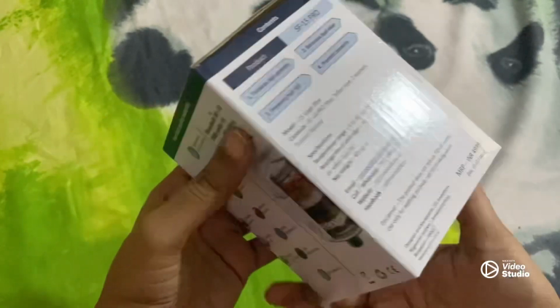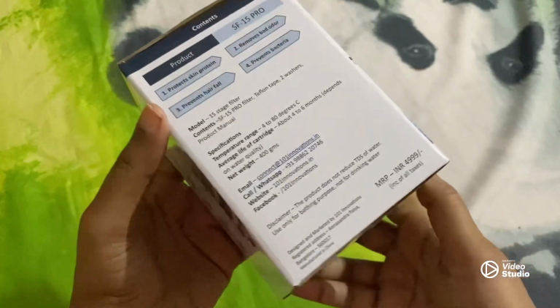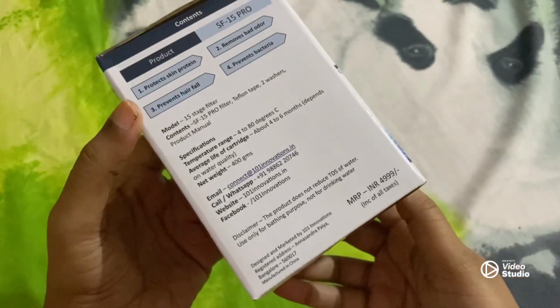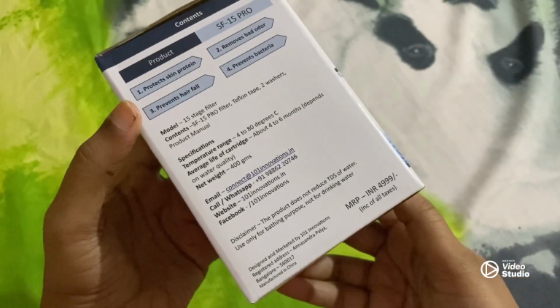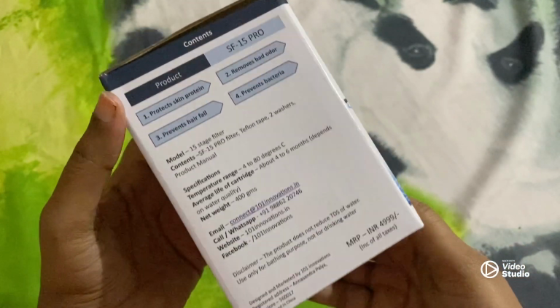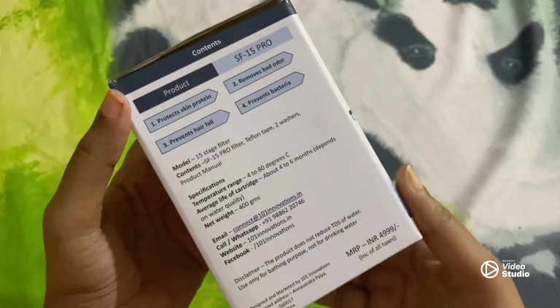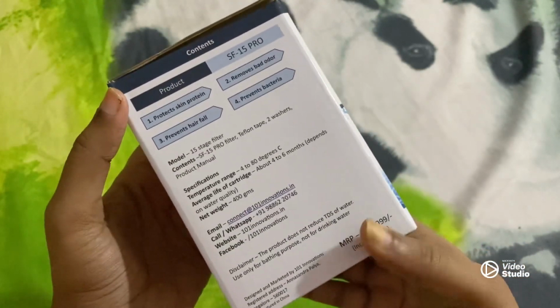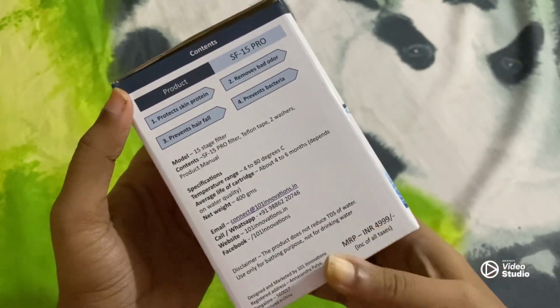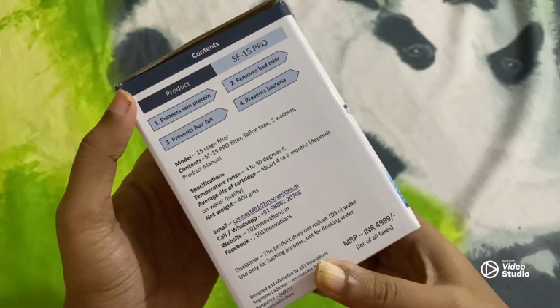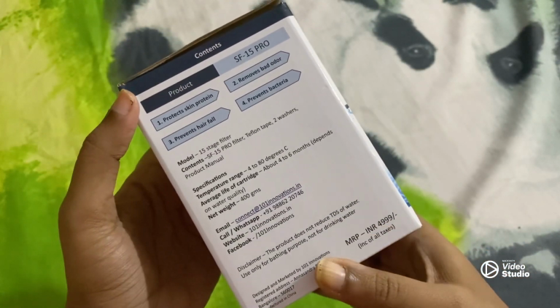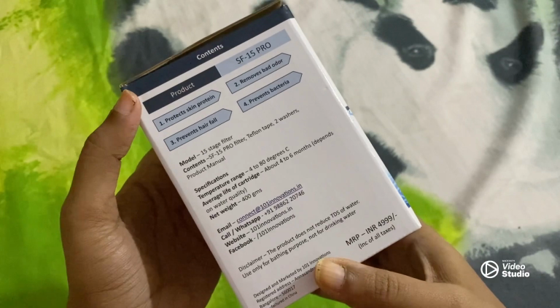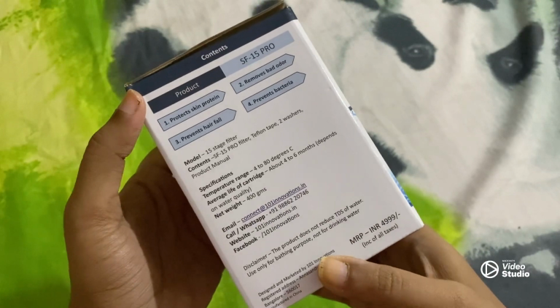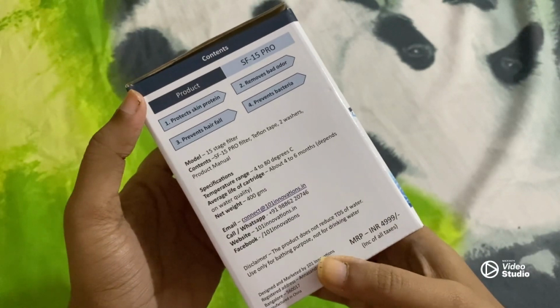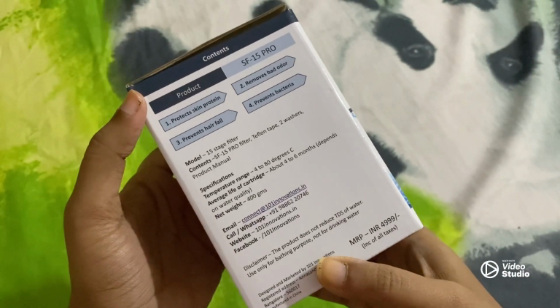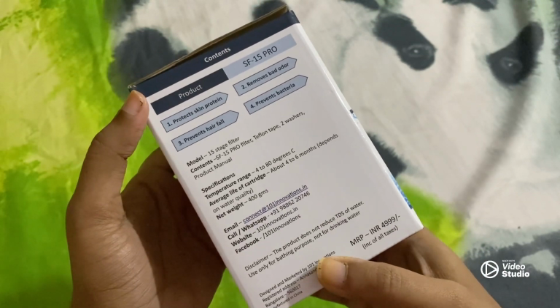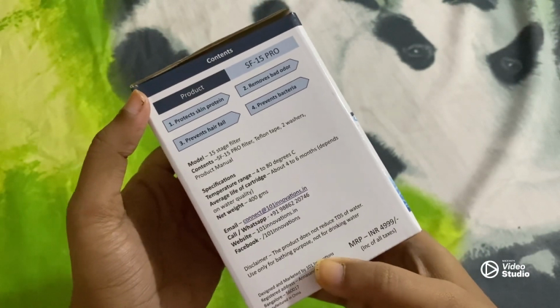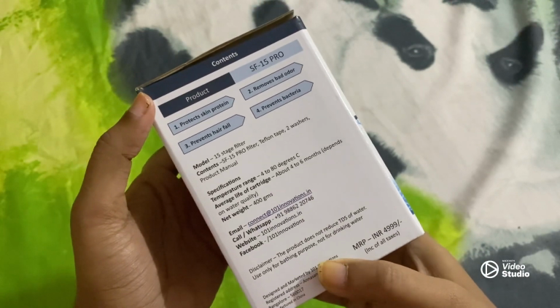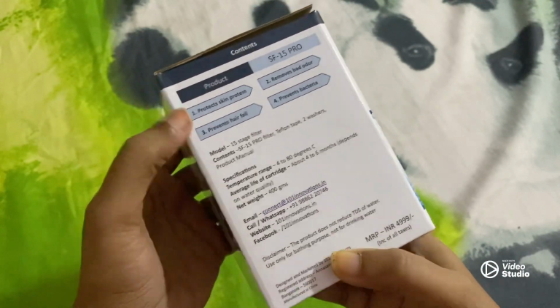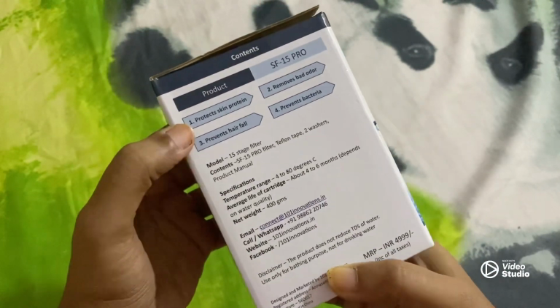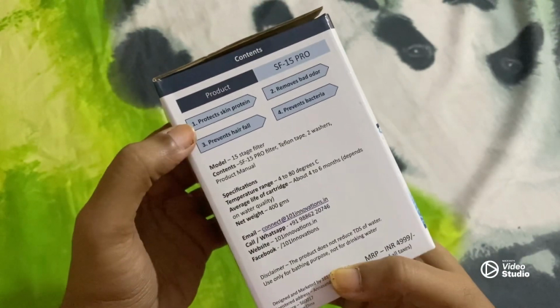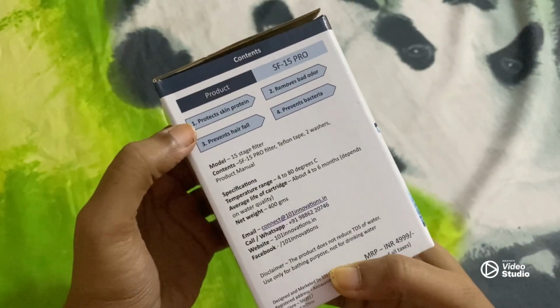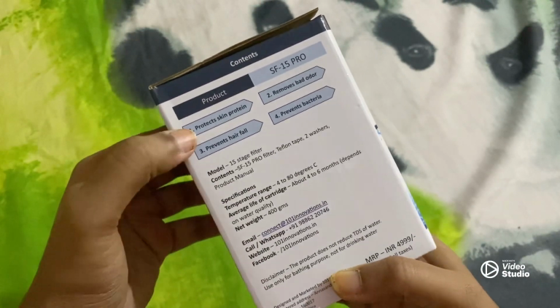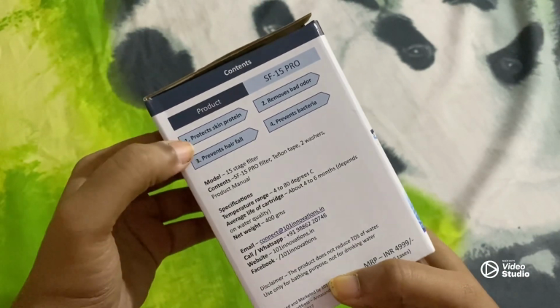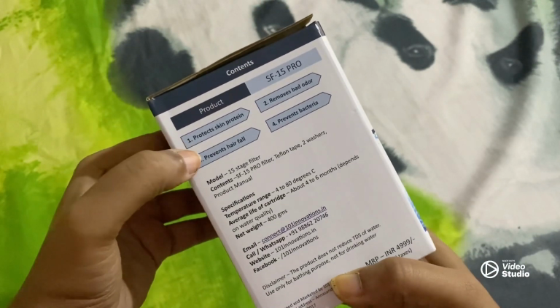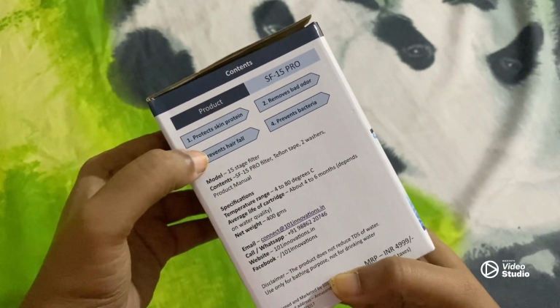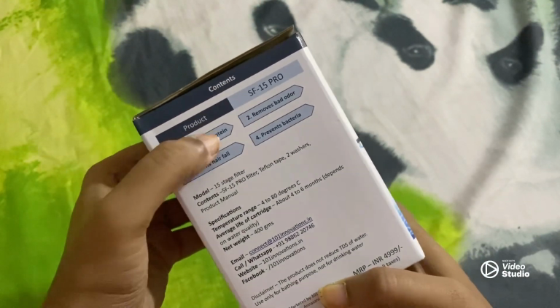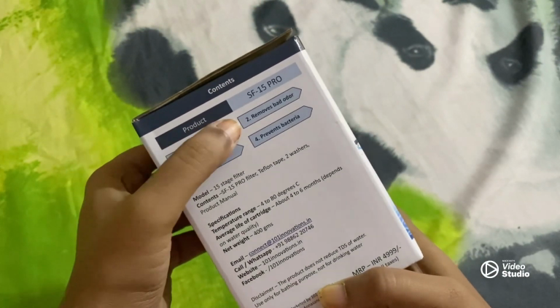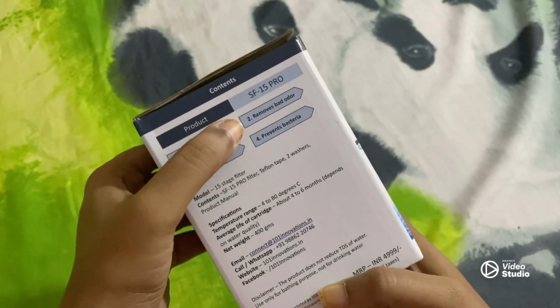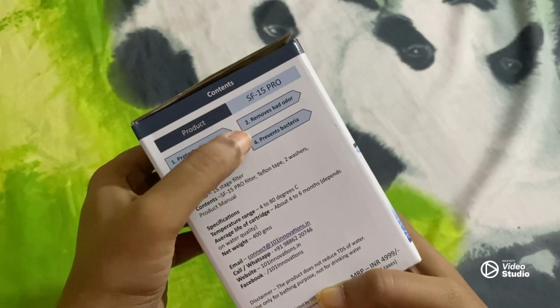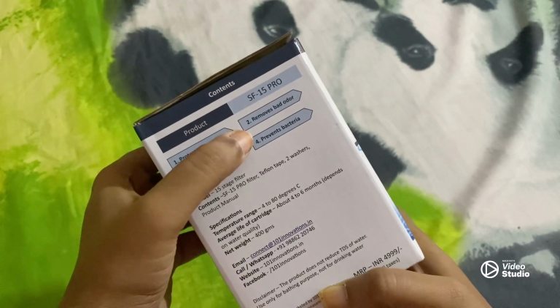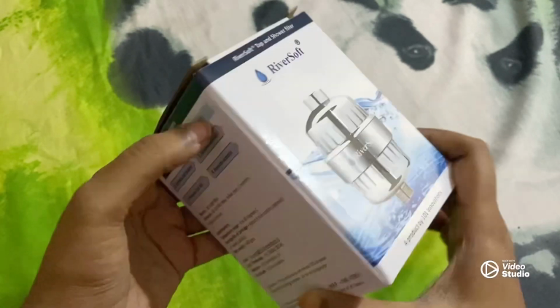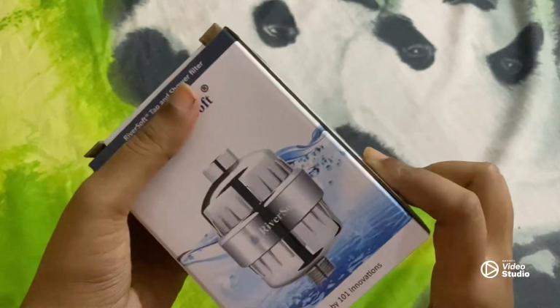So this retails for 5000 baht on Amazon, but you can get it for 16999 — the price is the same. I checked it today. So it protects the skin, prevents hair fall, removes bad odour, and prevents bacteria.